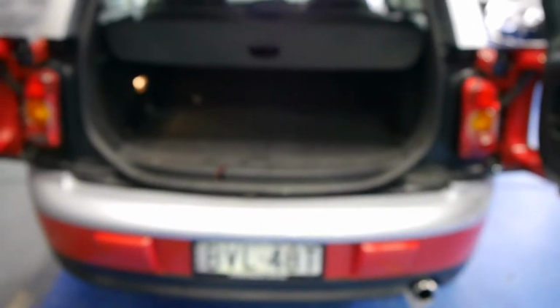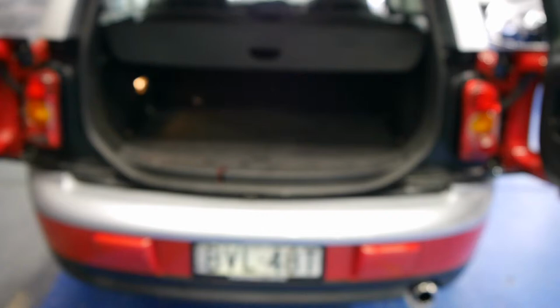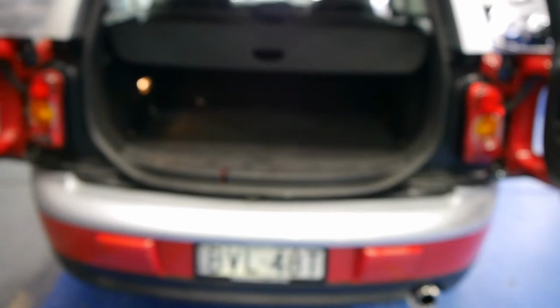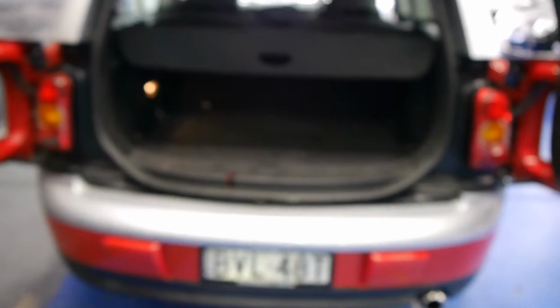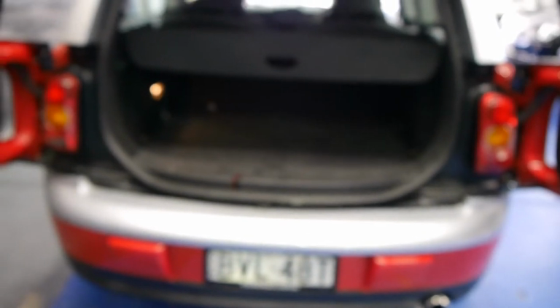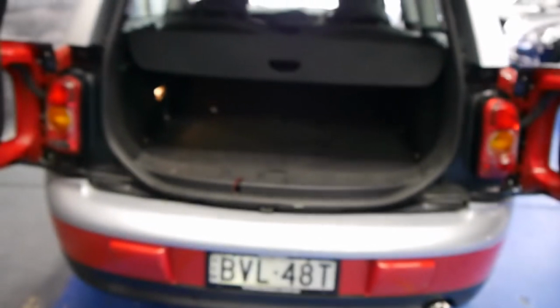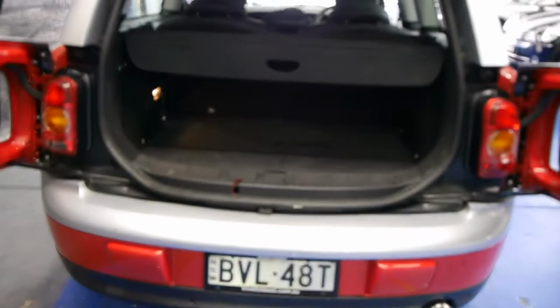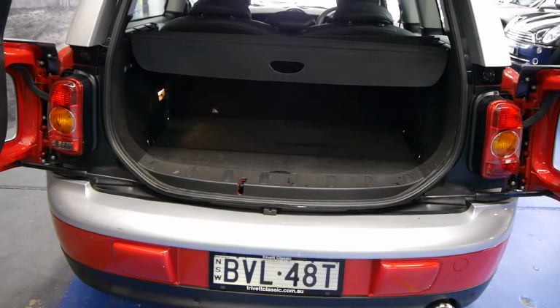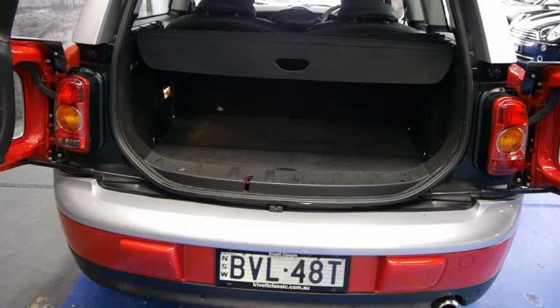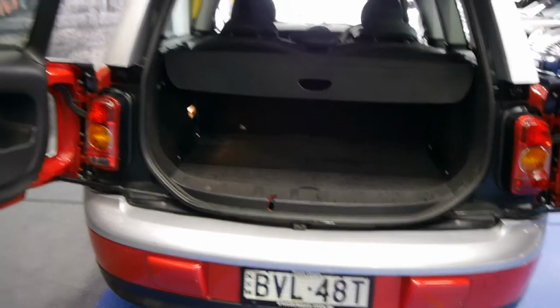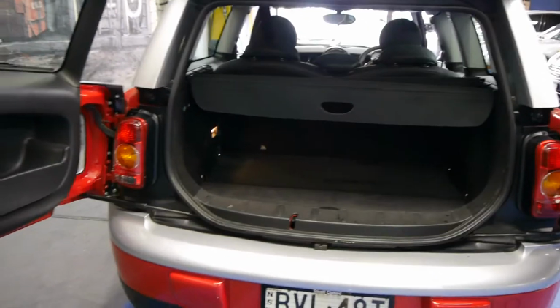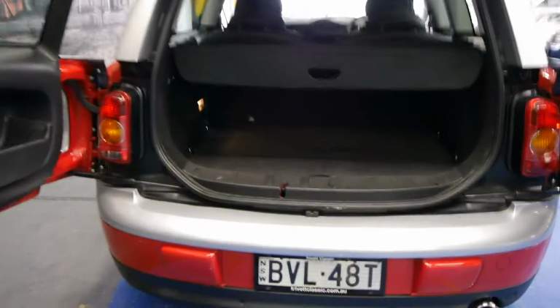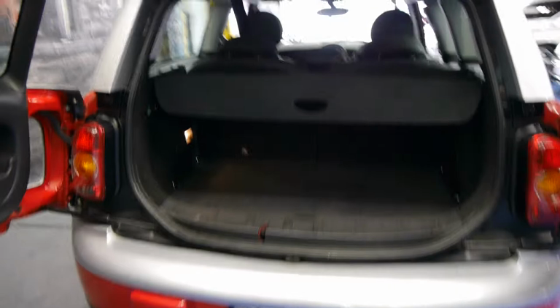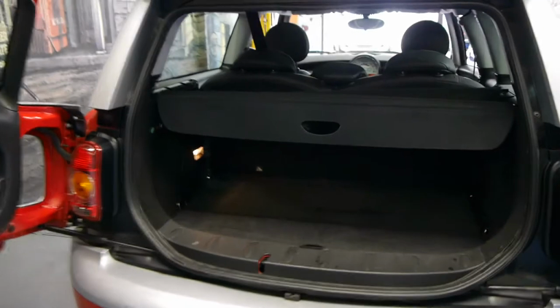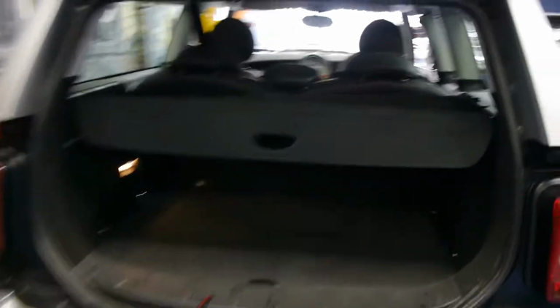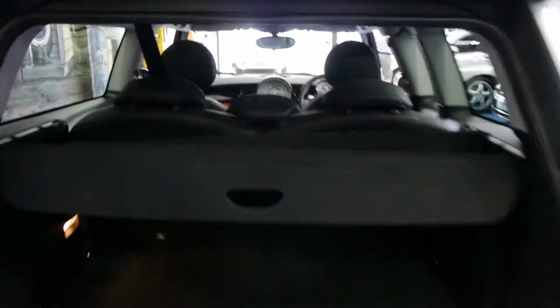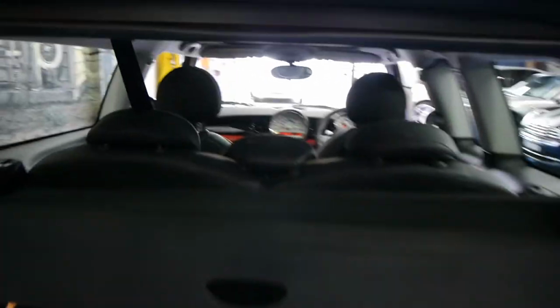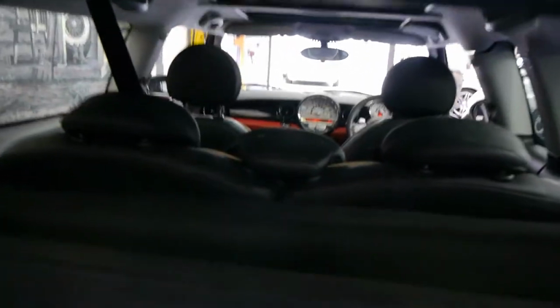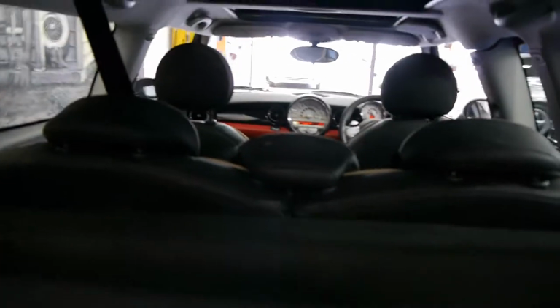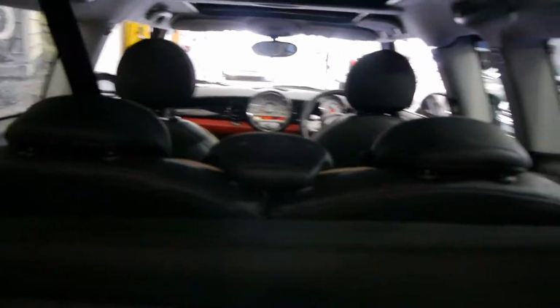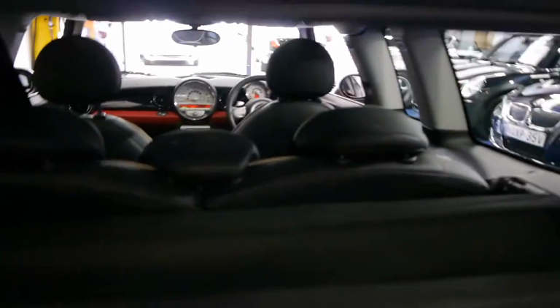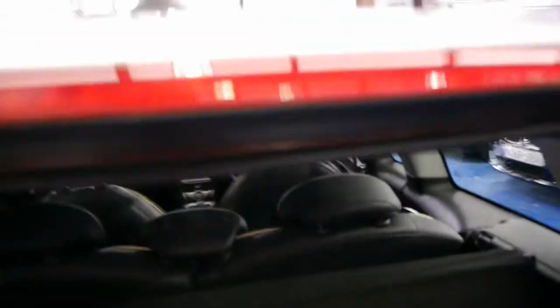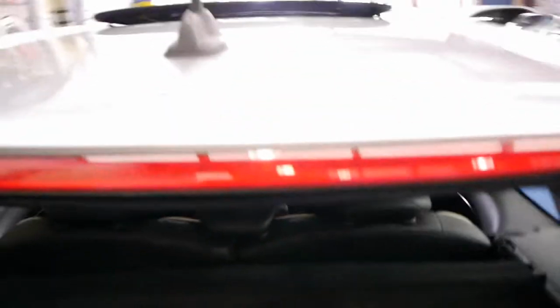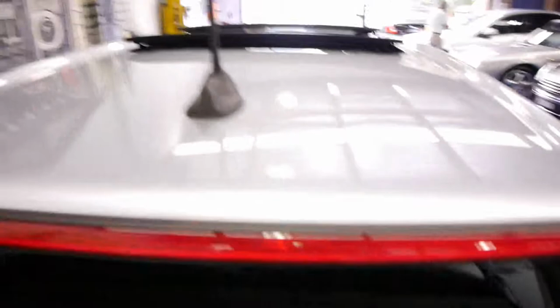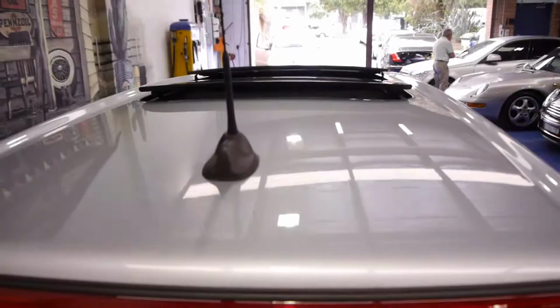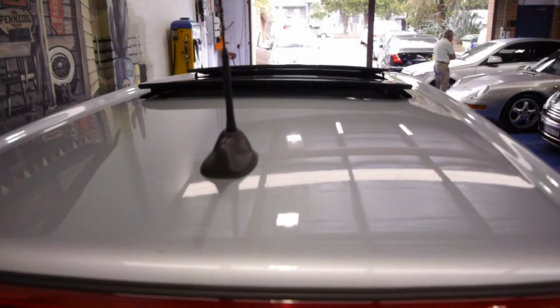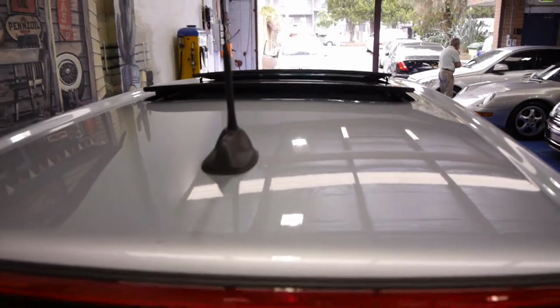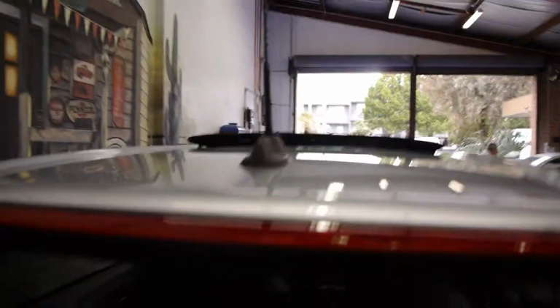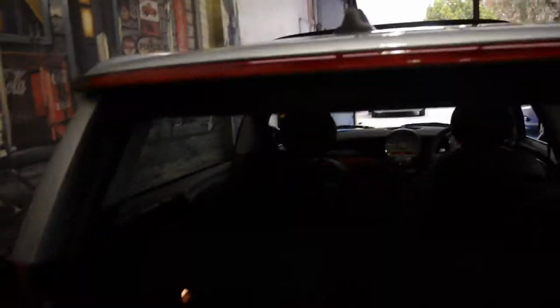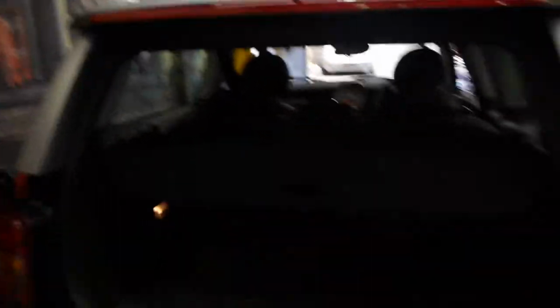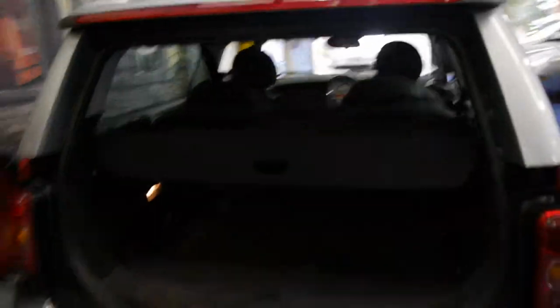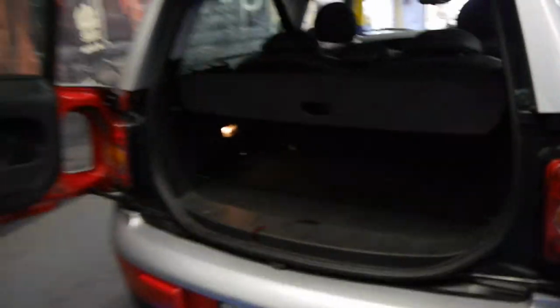It is a very well maintained car. Mini/BMW have actually serviced this car from new. The red in colour with this silver hardtop absolutely looks lovely on the car.